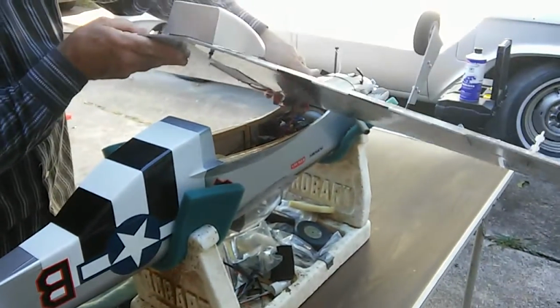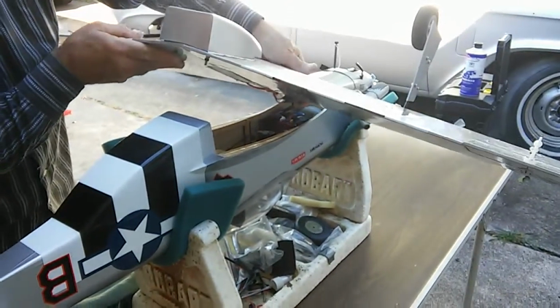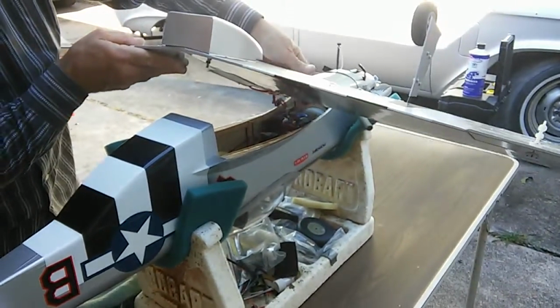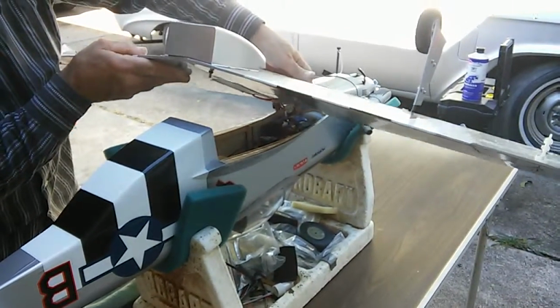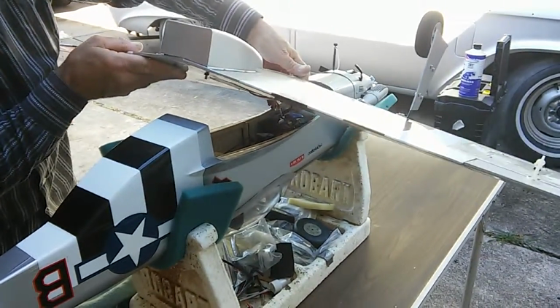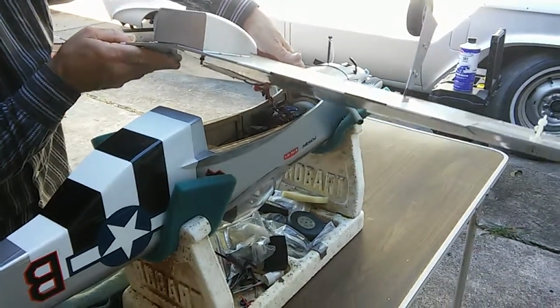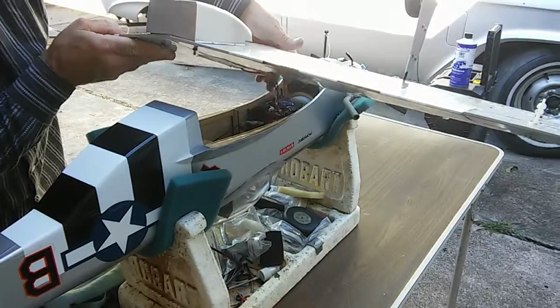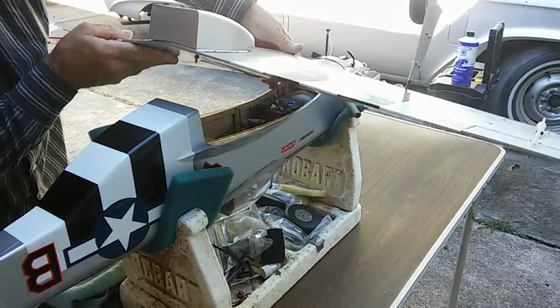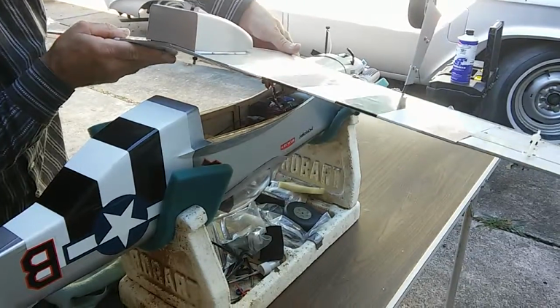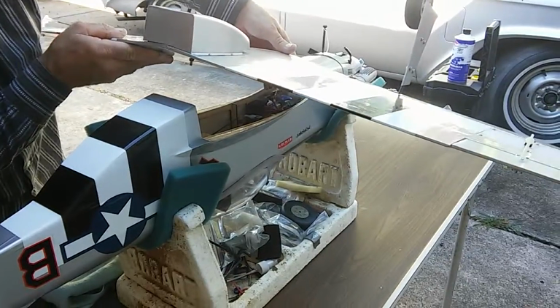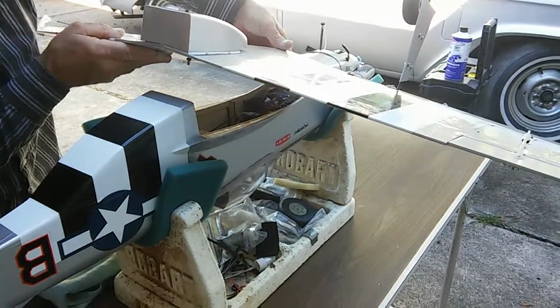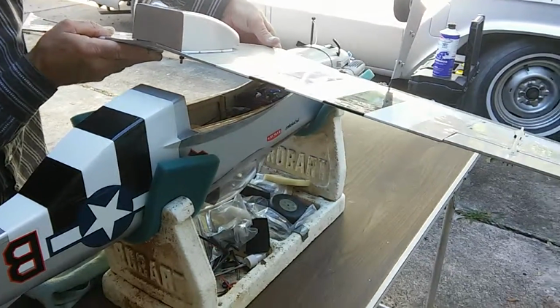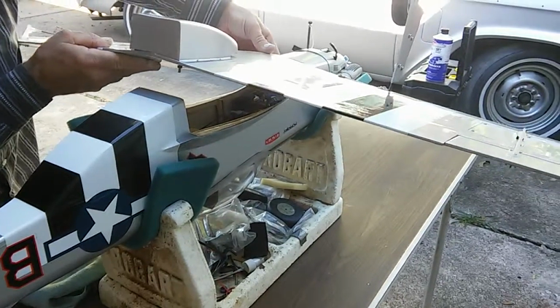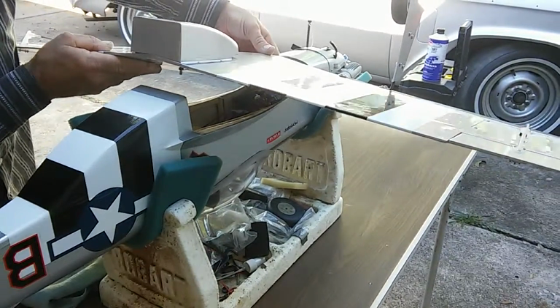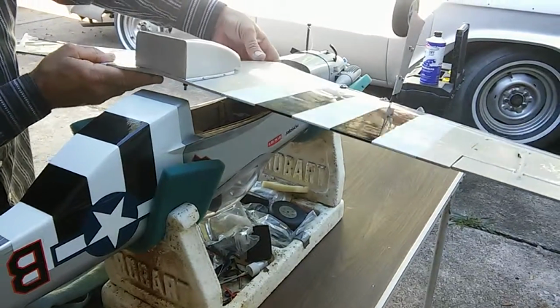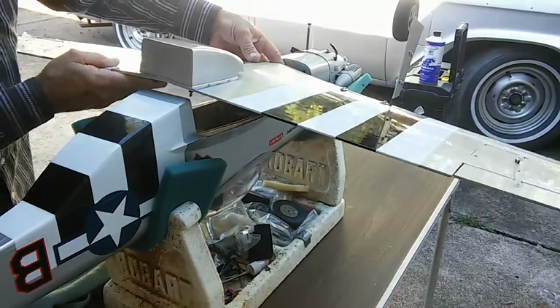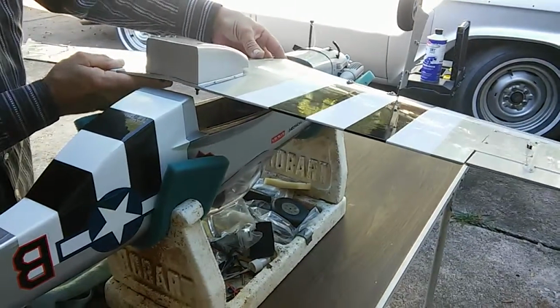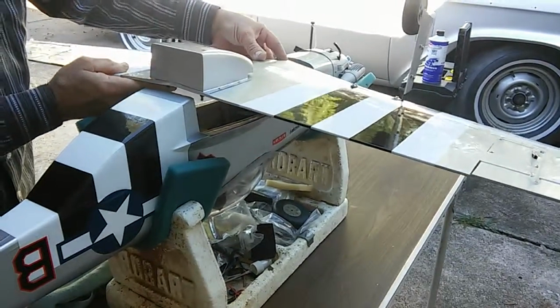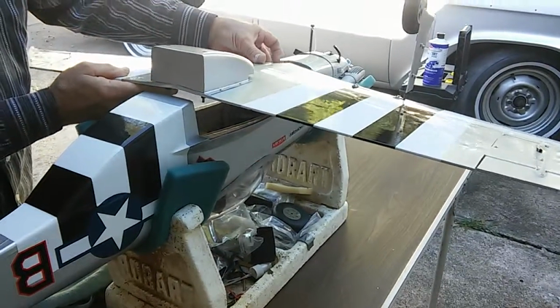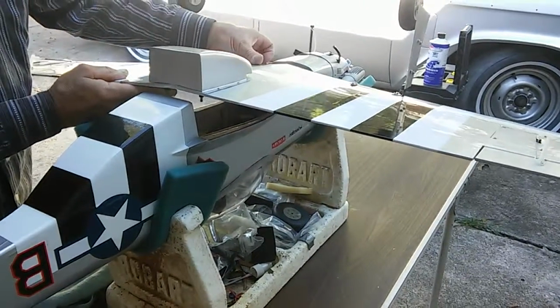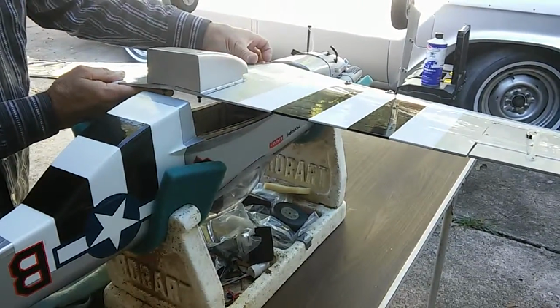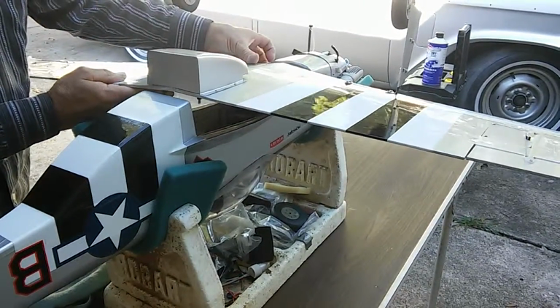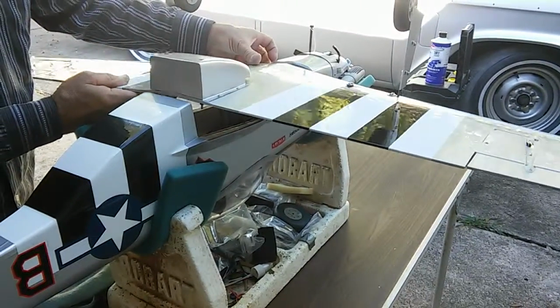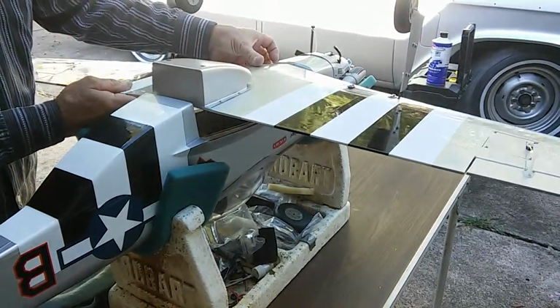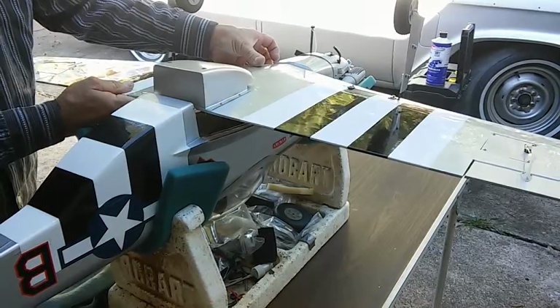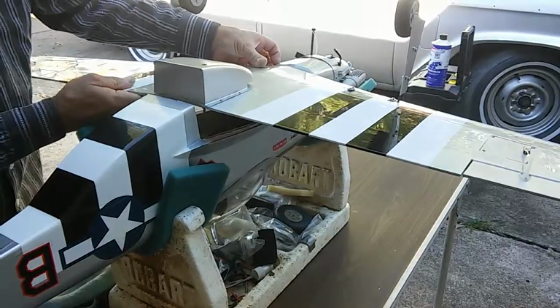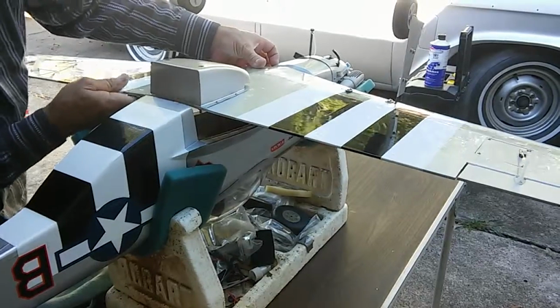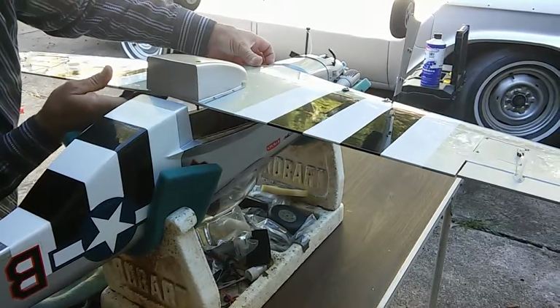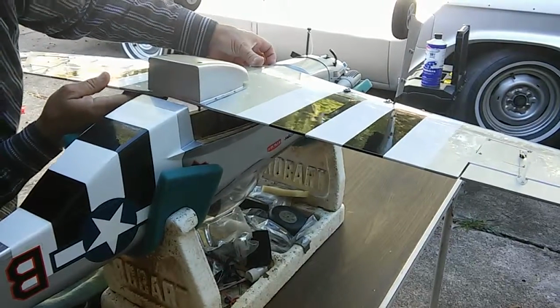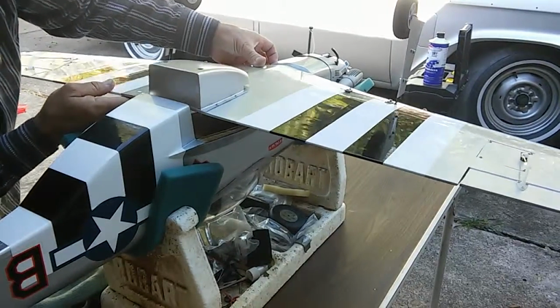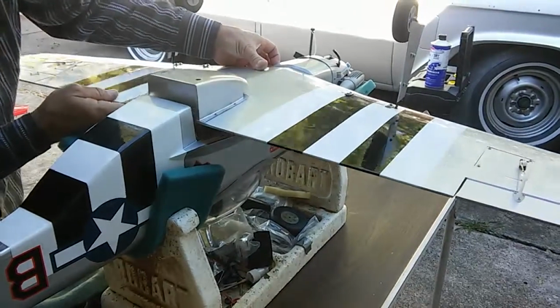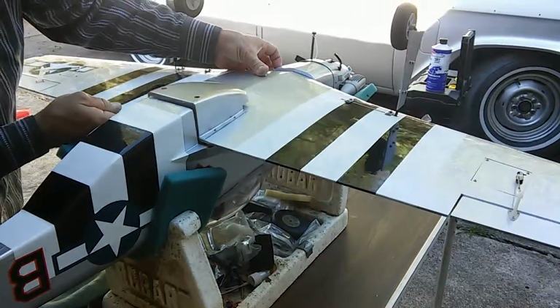You see how I lay it in there like that - it just sits just right. I slip the wing in and make sure it doesn't get hung up in anything.